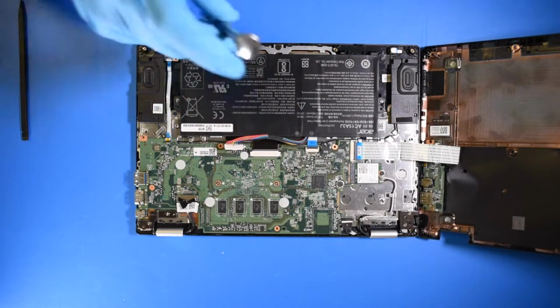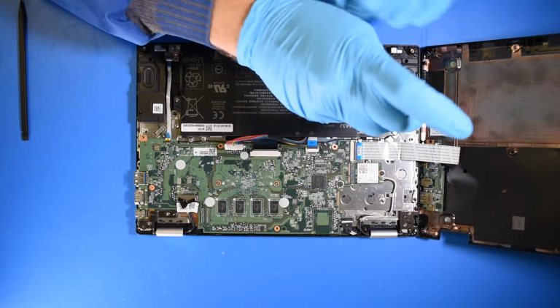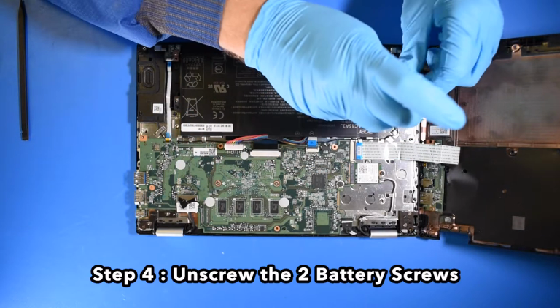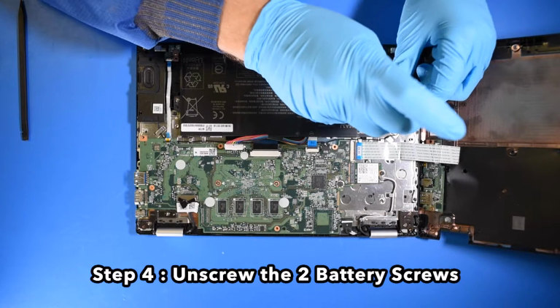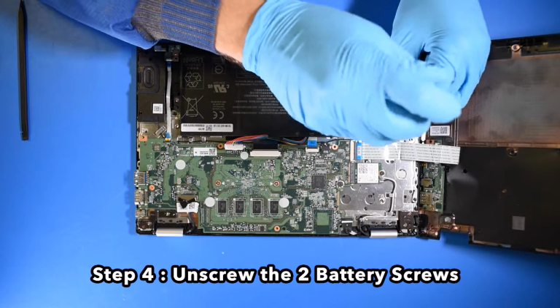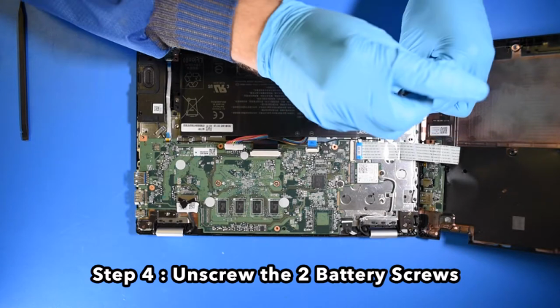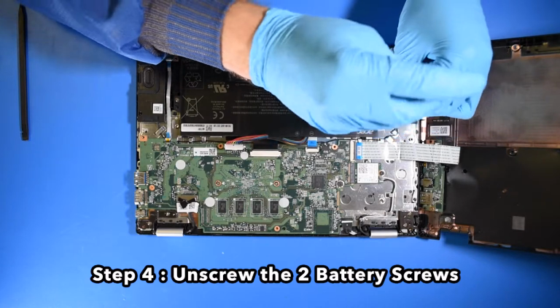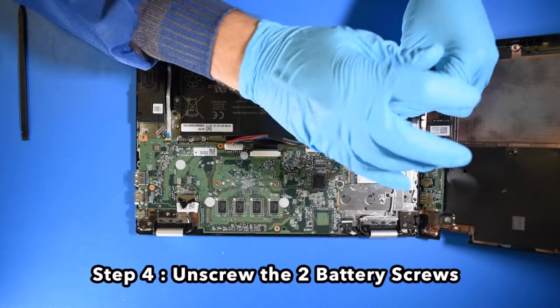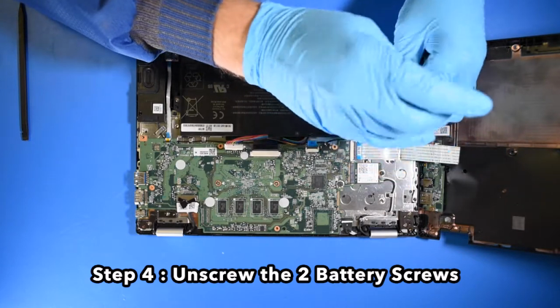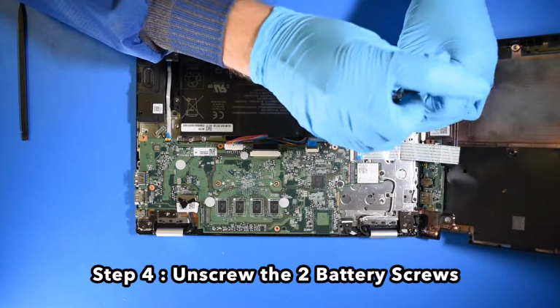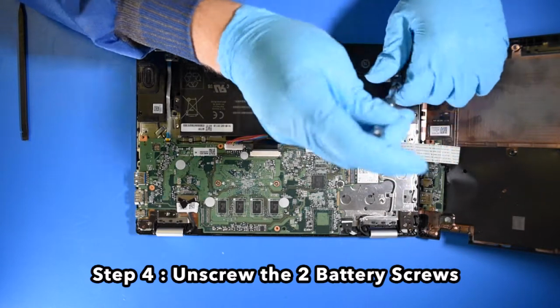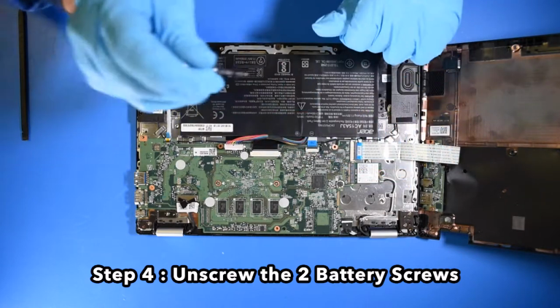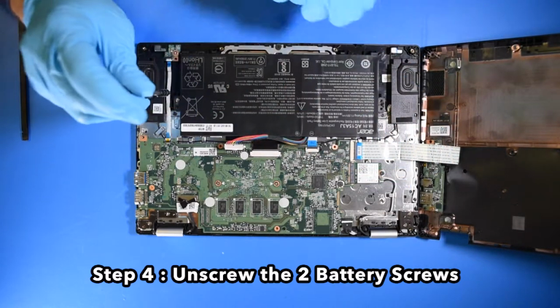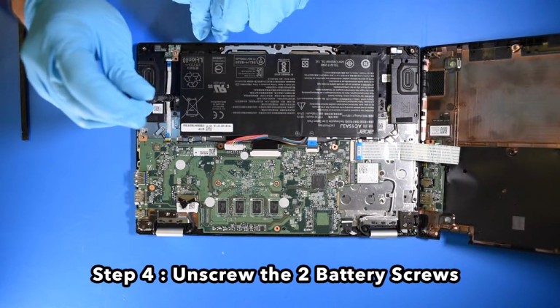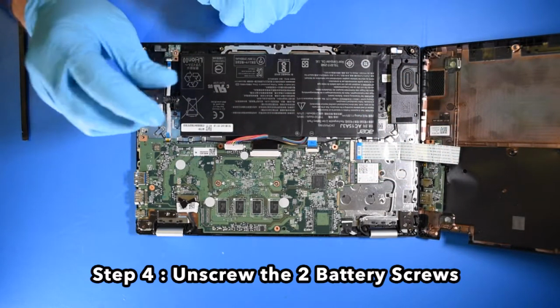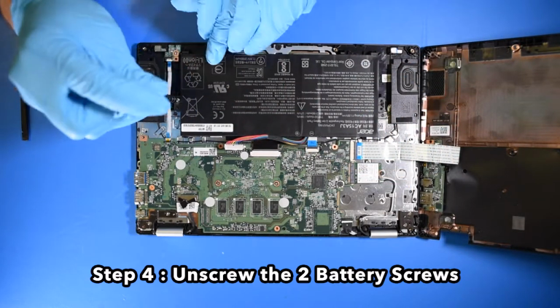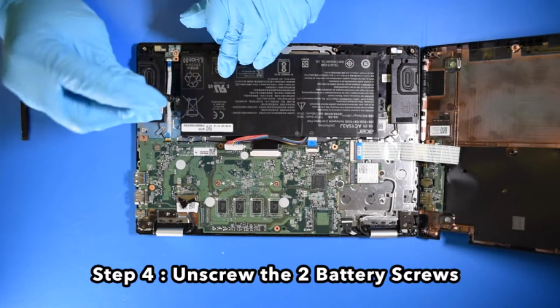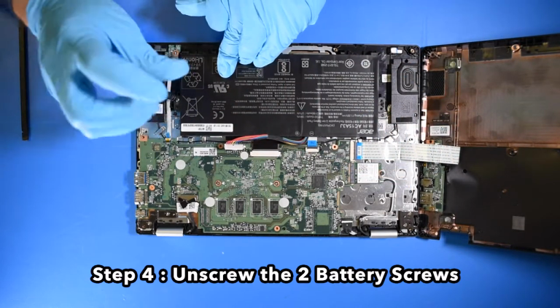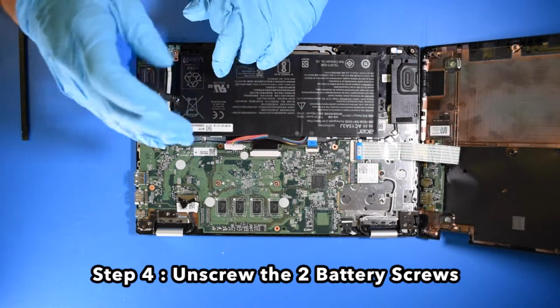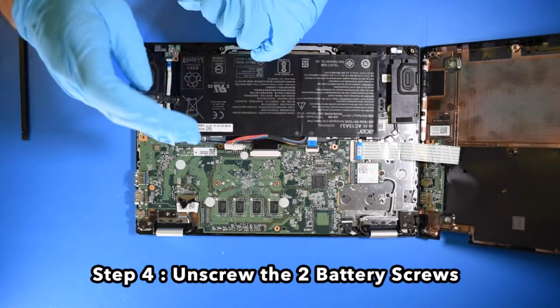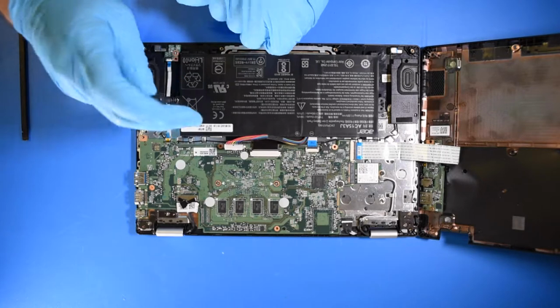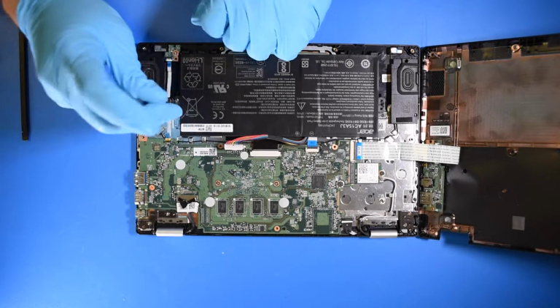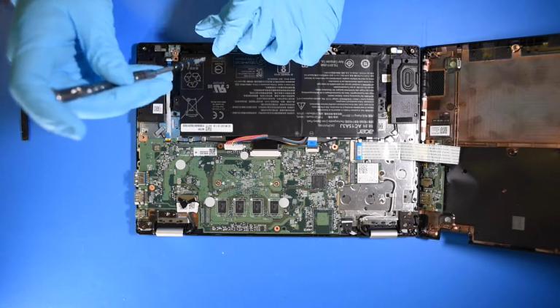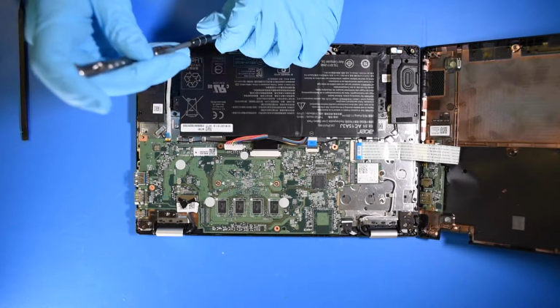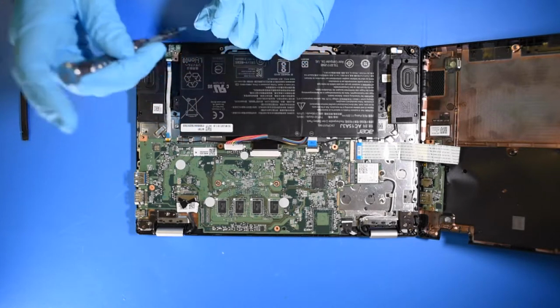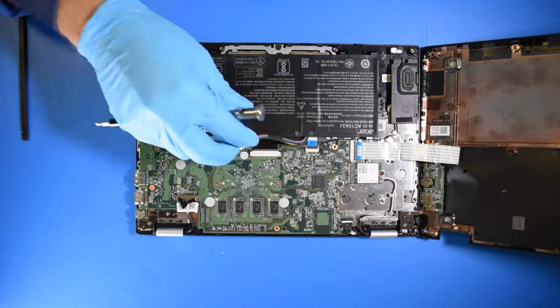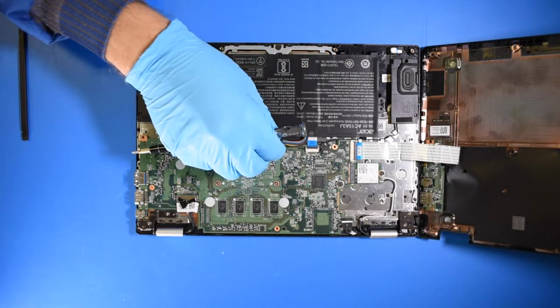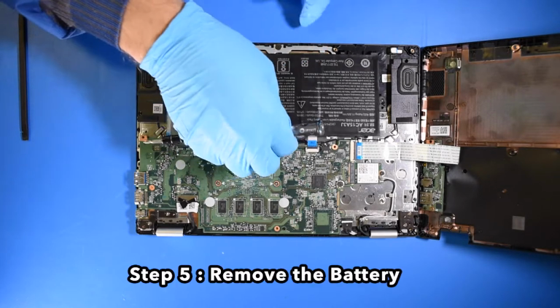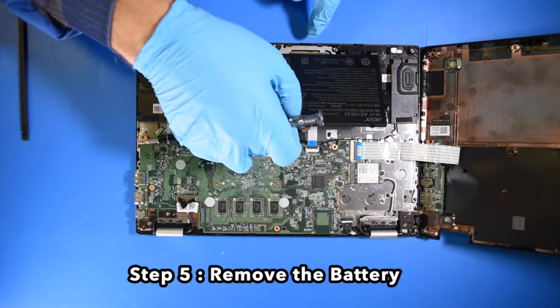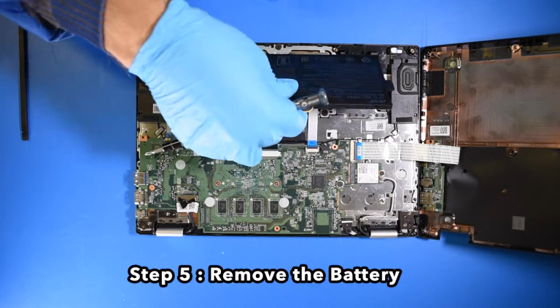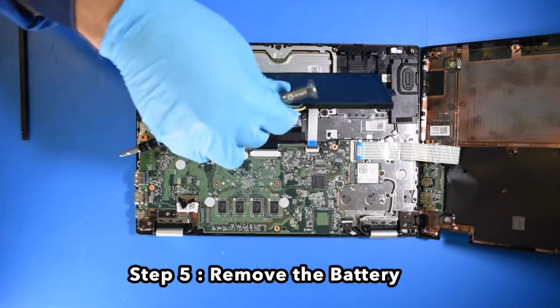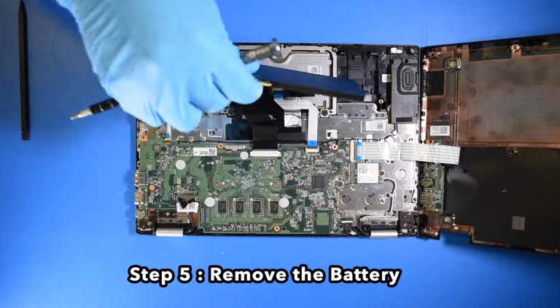Step 4. Unscrew the two battery screws. Step 5. Remove the battery.